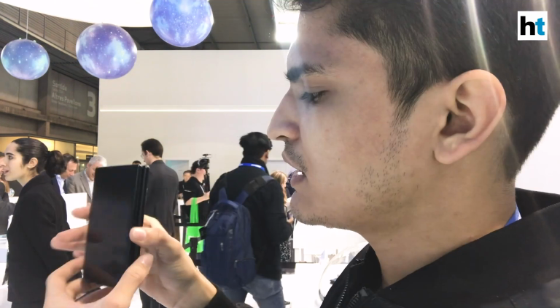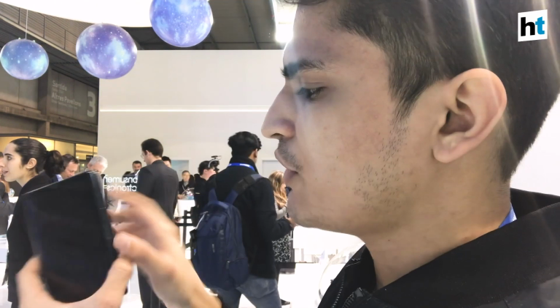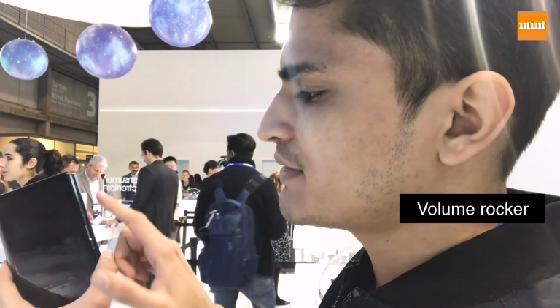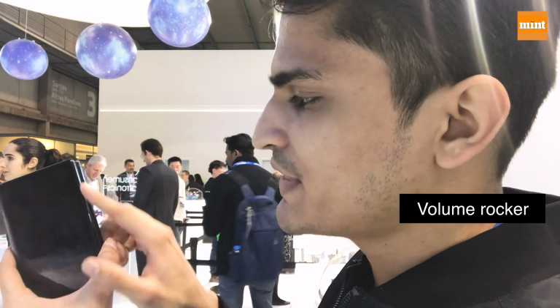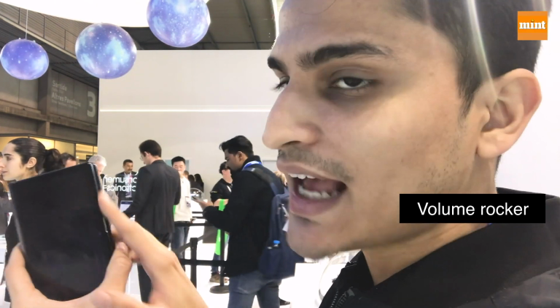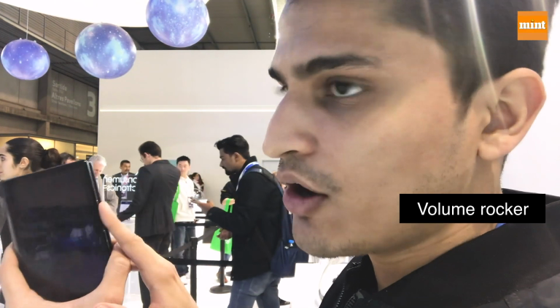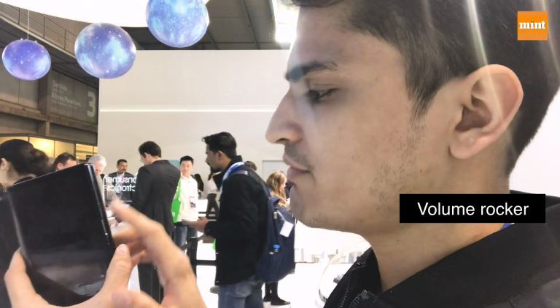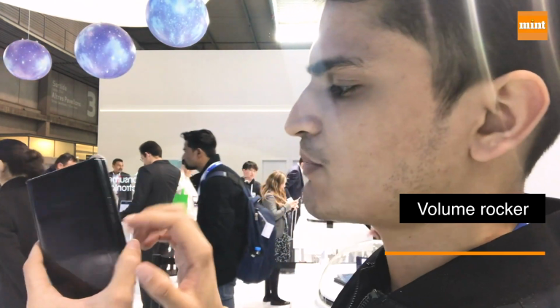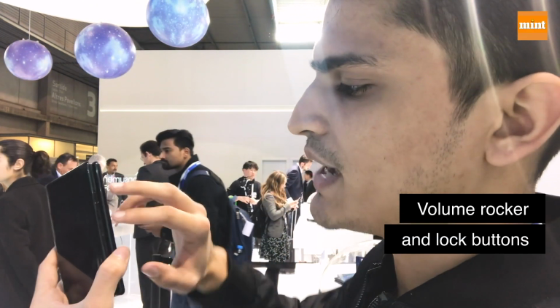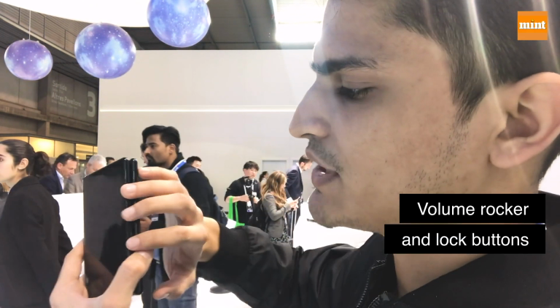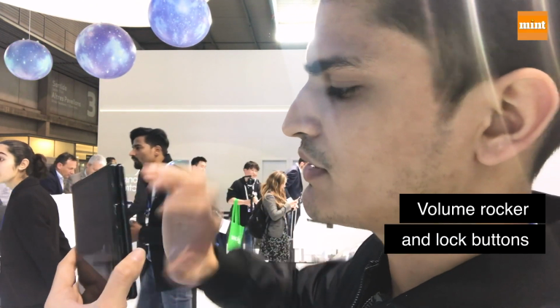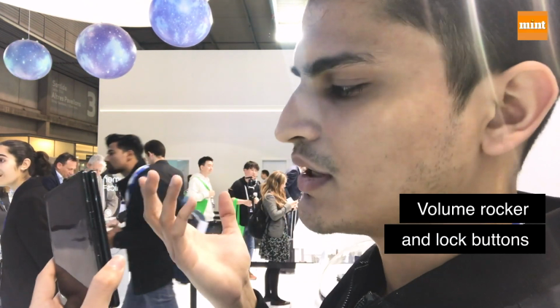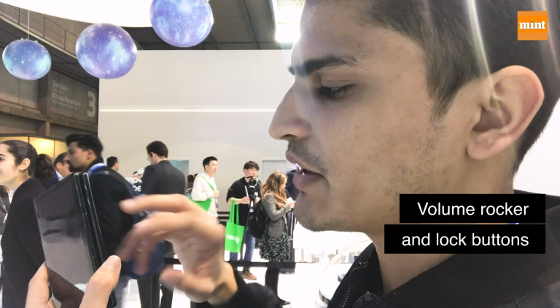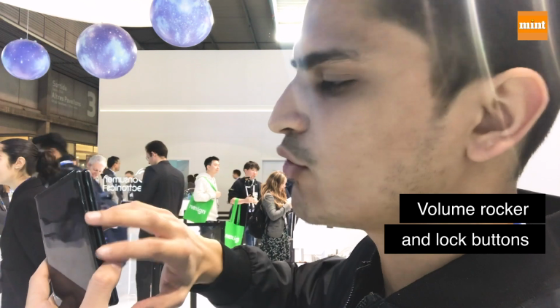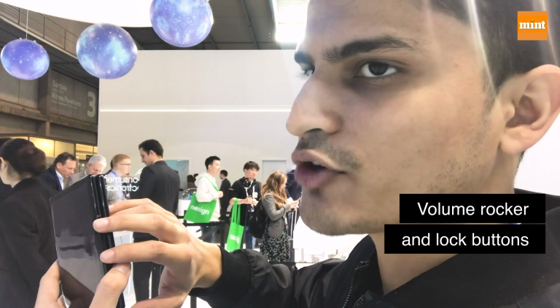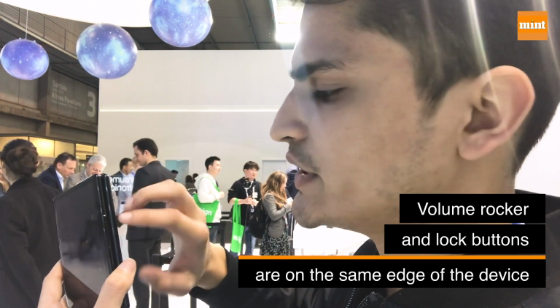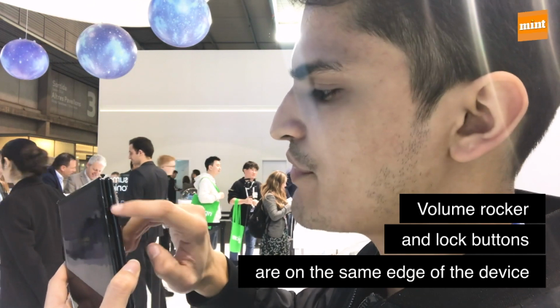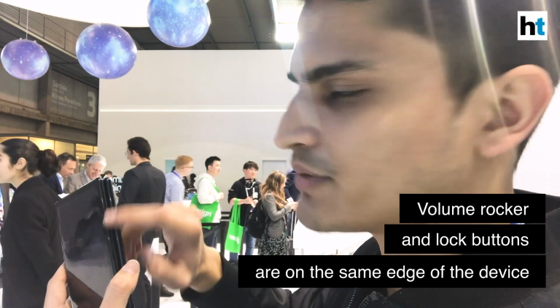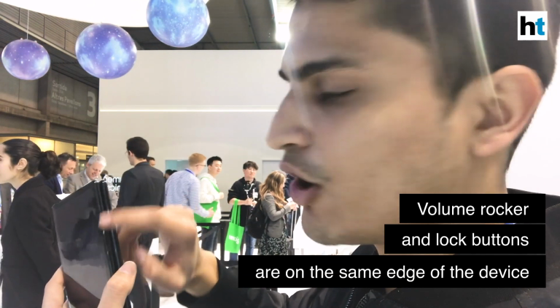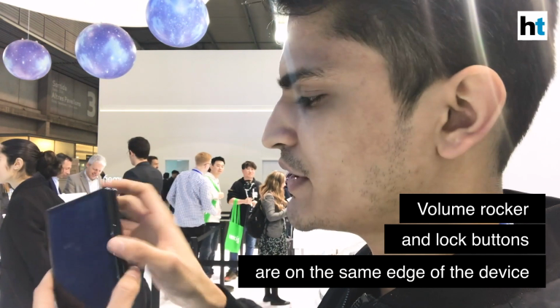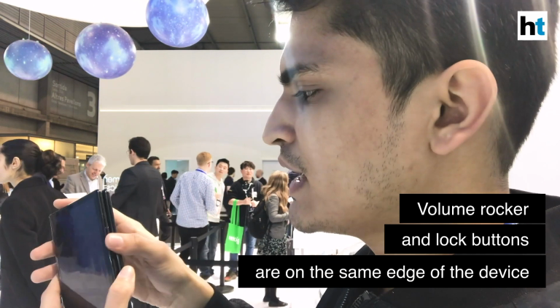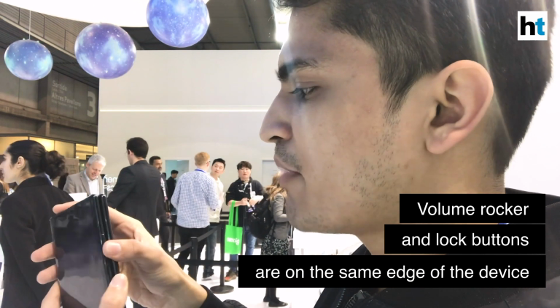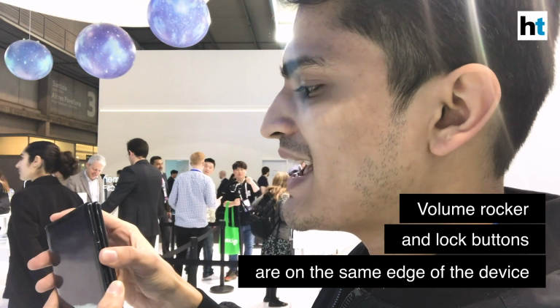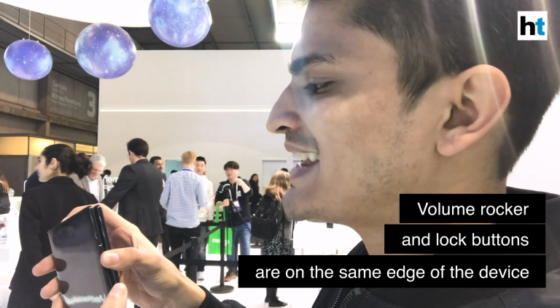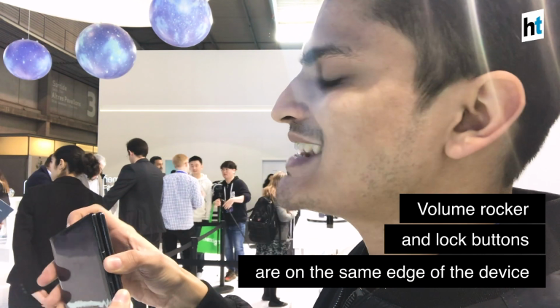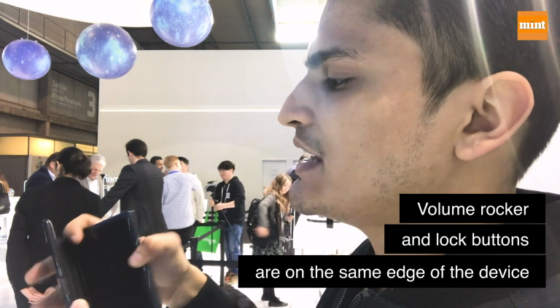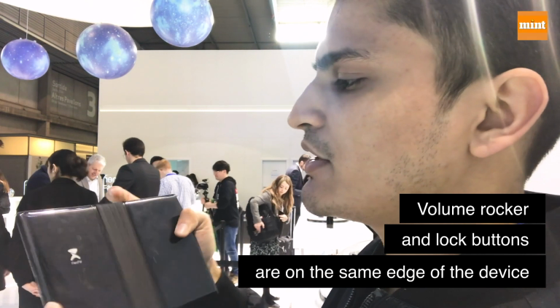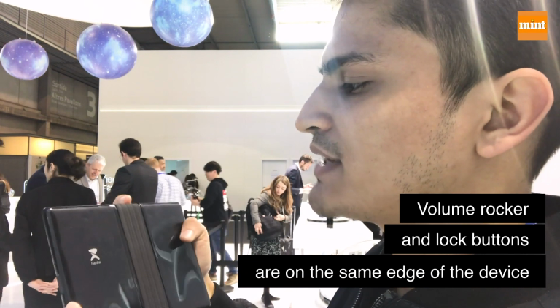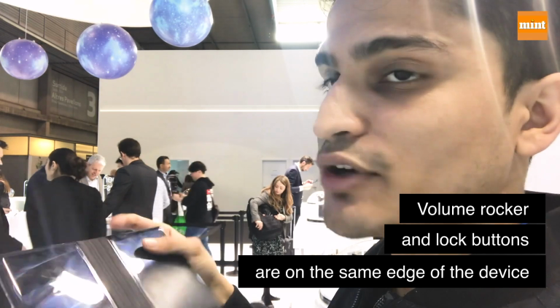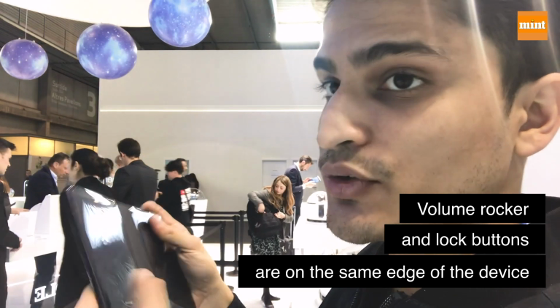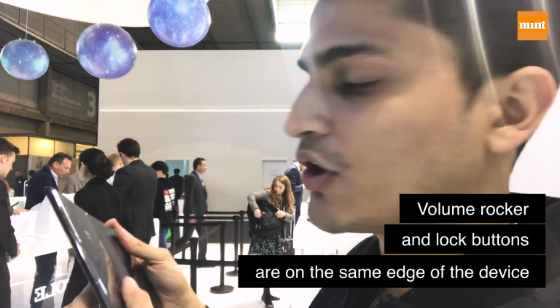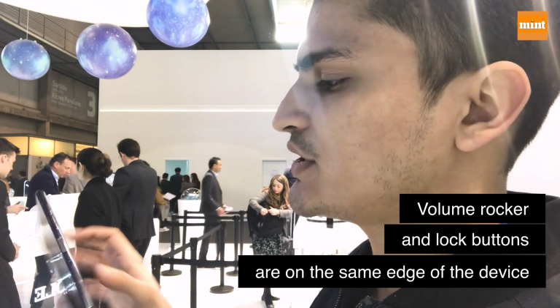On this side of the FlexPi you have three buttons — the regular volume rocker and the lock button — but it can take a little bit of time to get used to all of this.